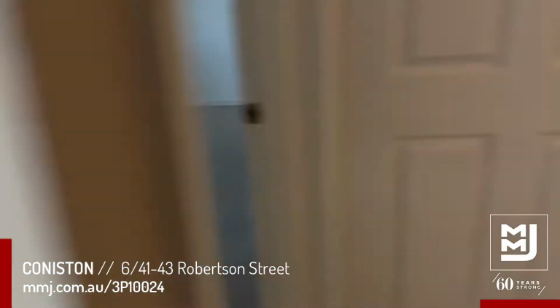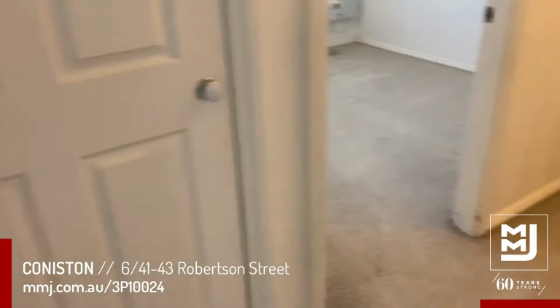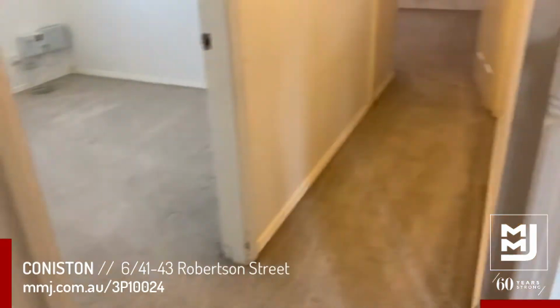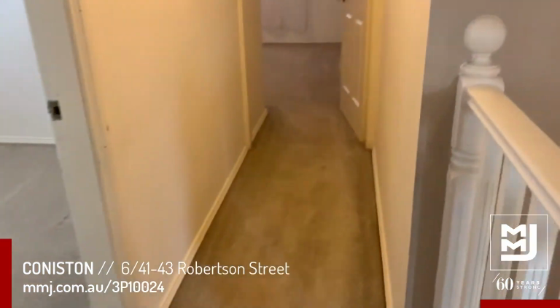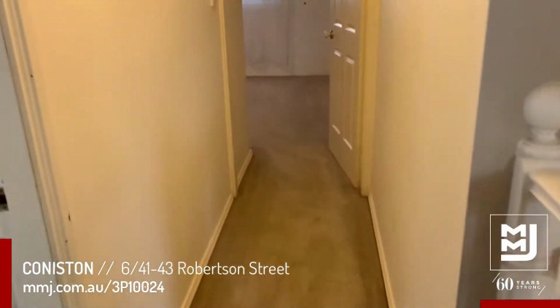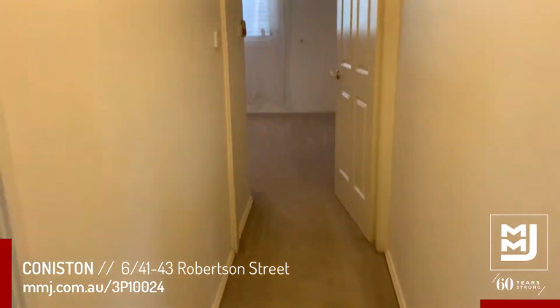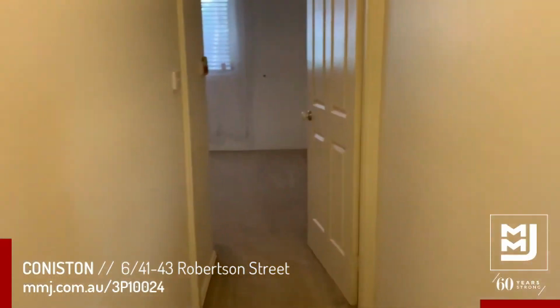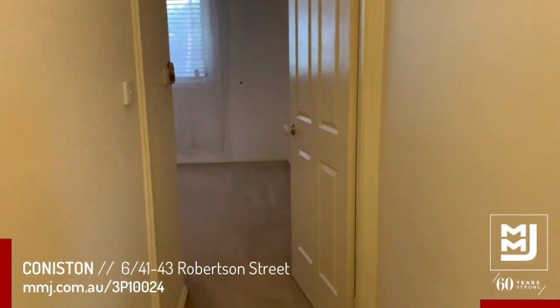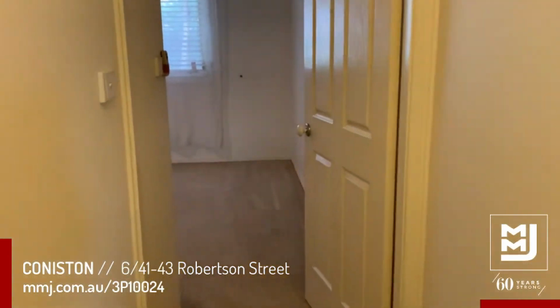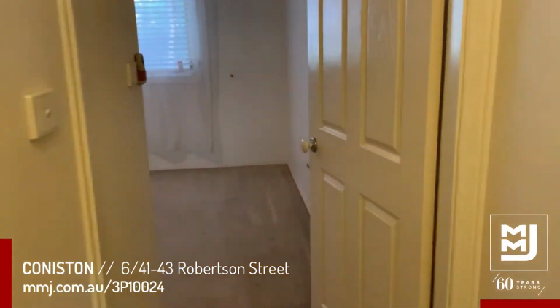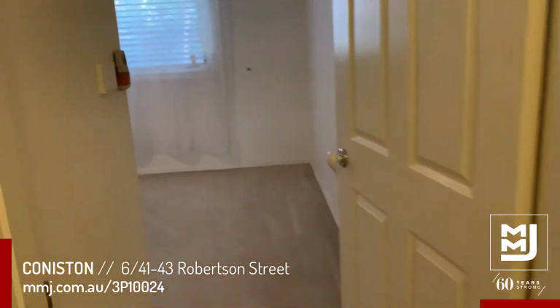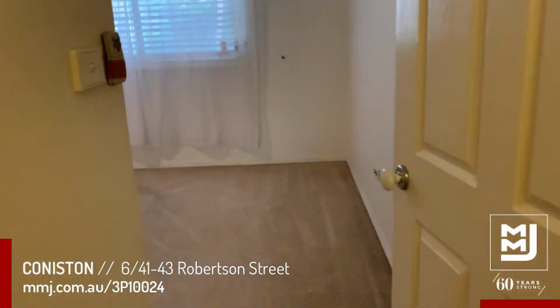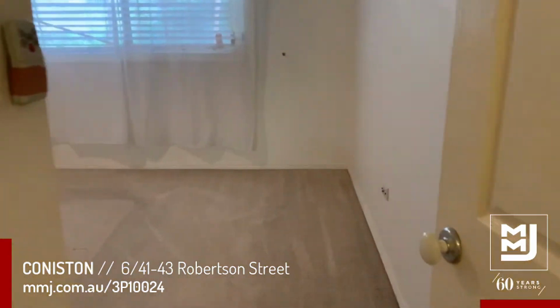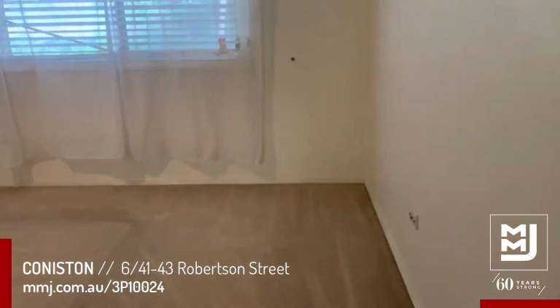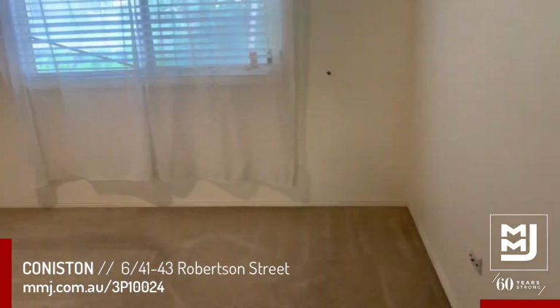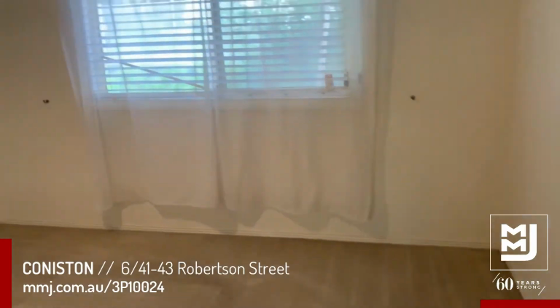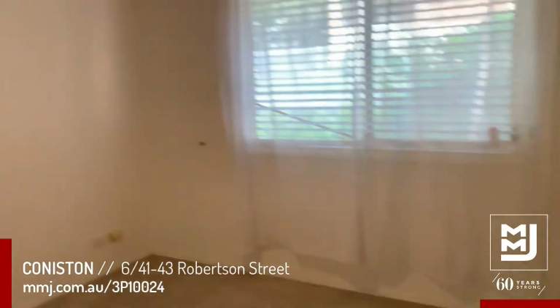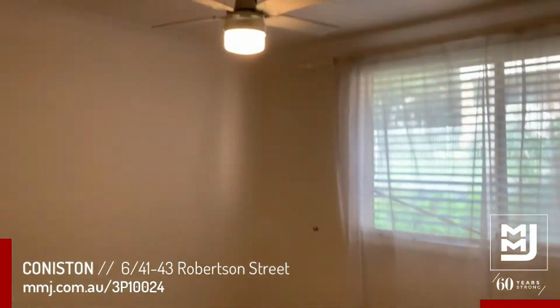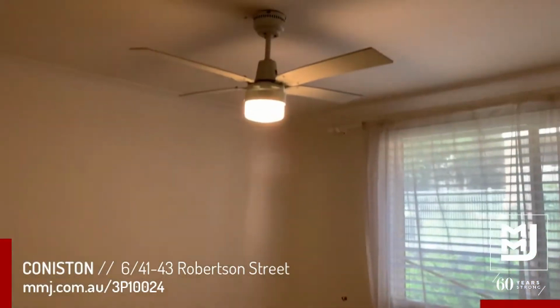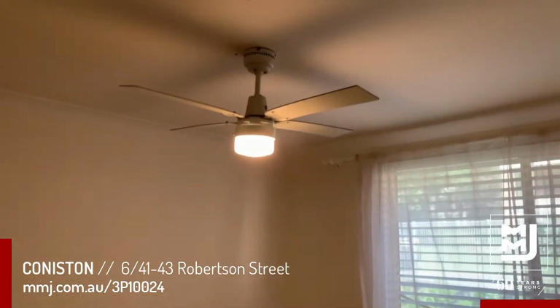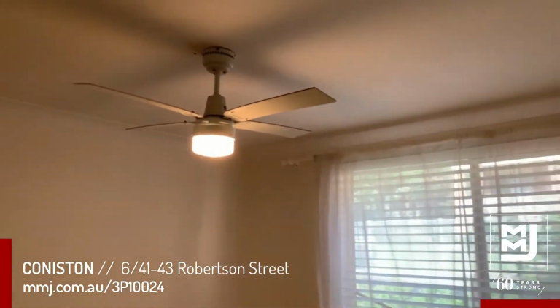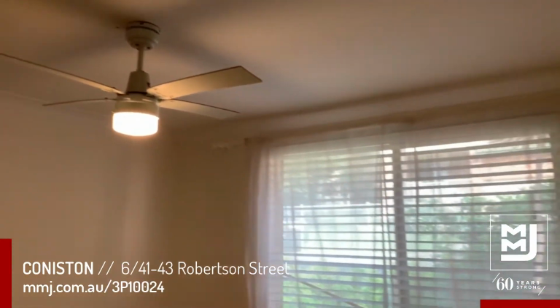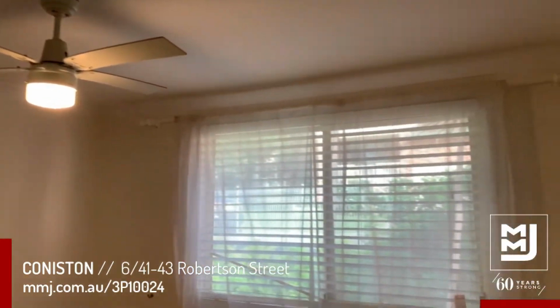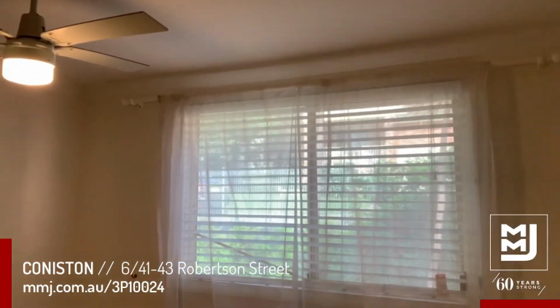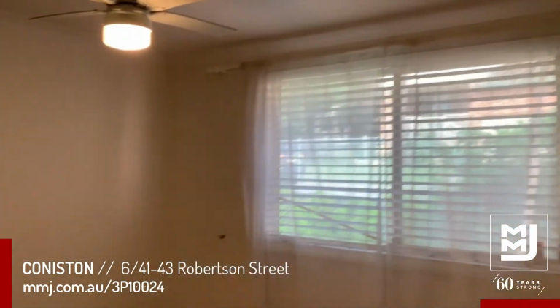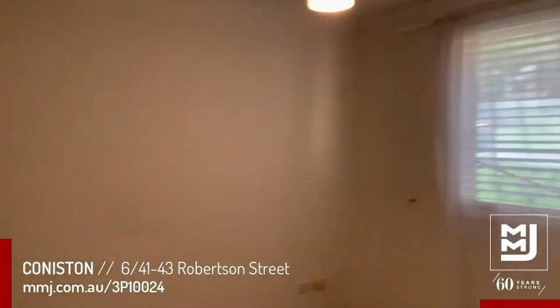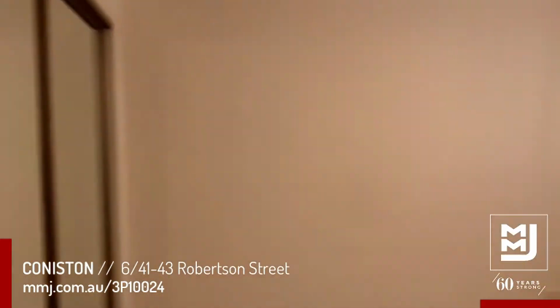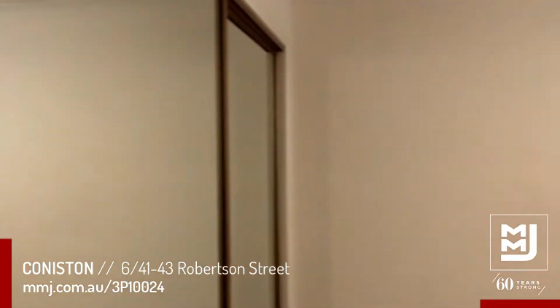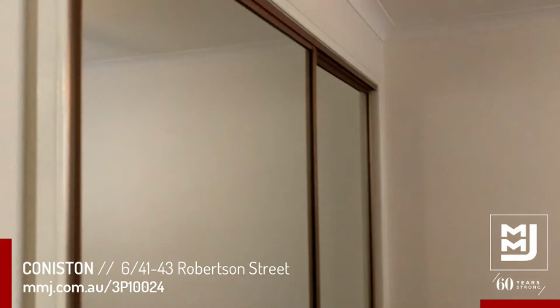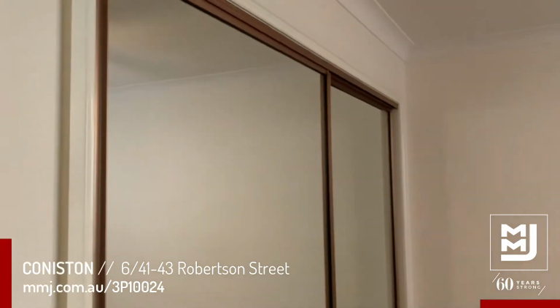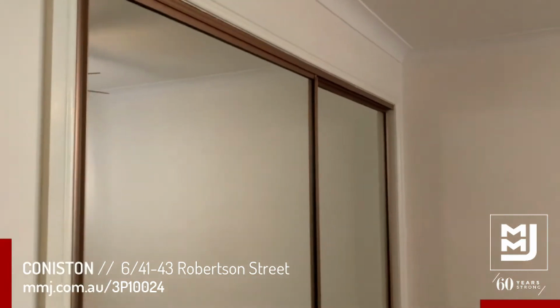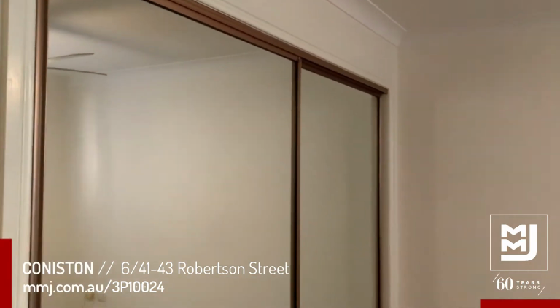The master bedroom is at the end of the hall — a nice big room with ceiling fans and a big double mirror wardrobe.